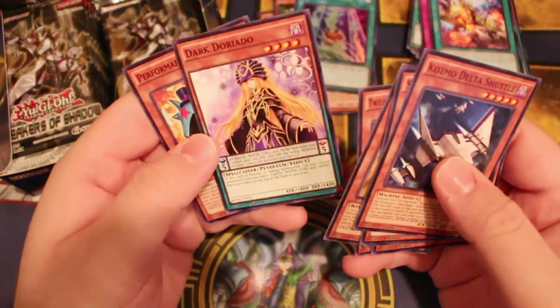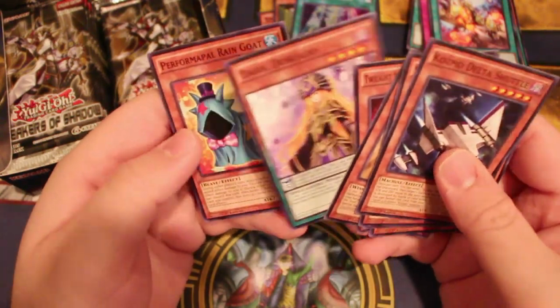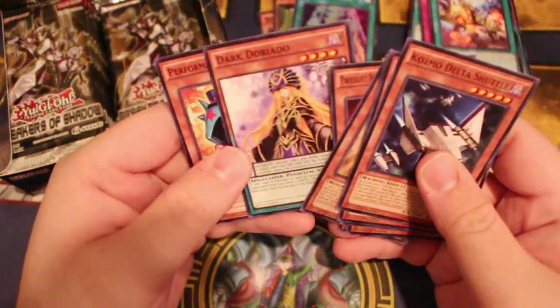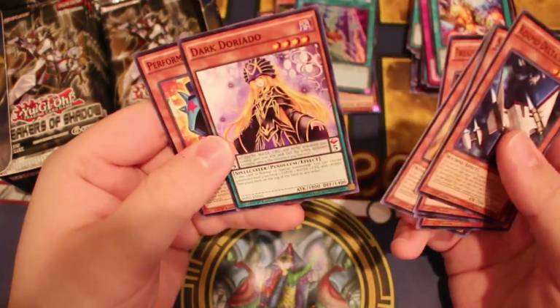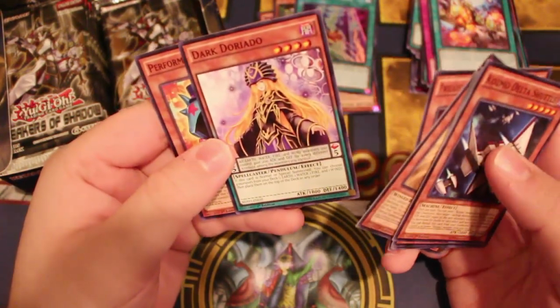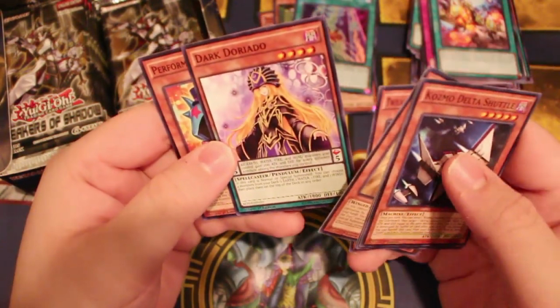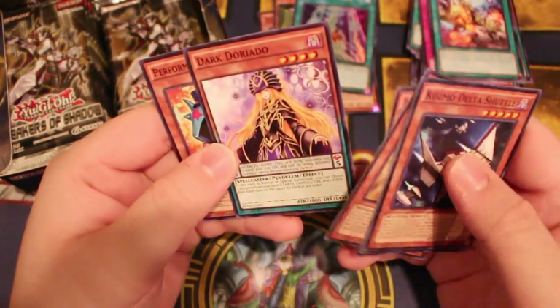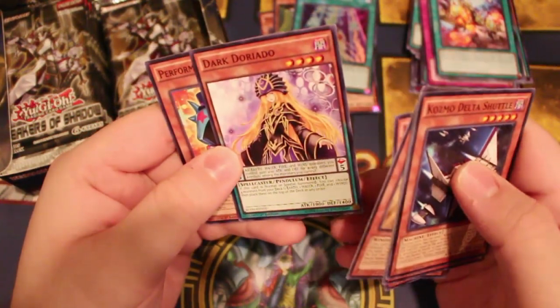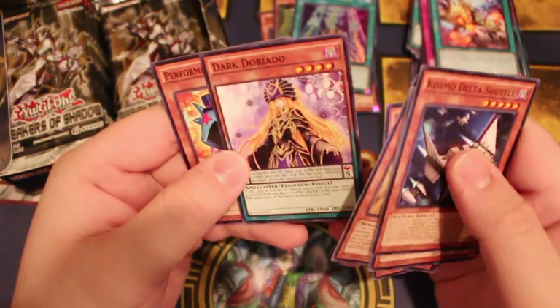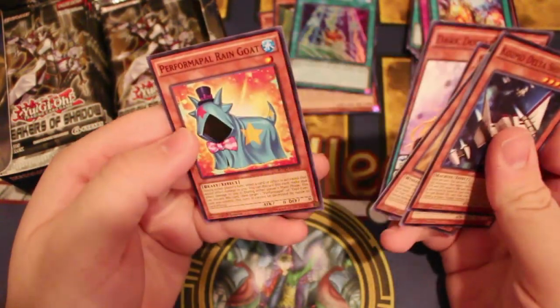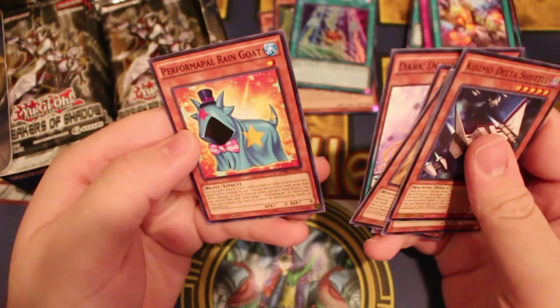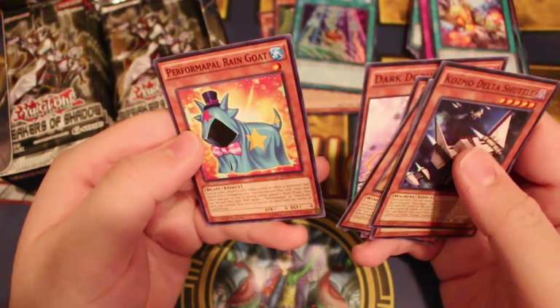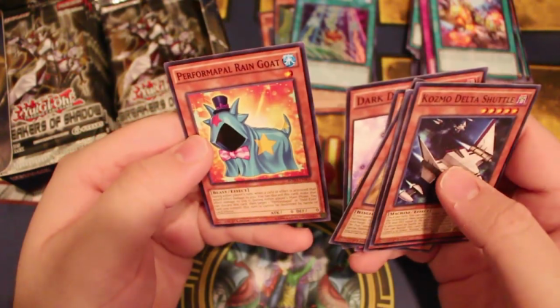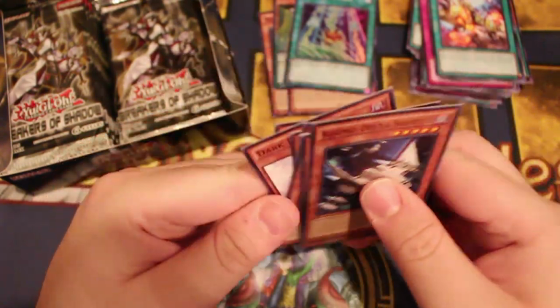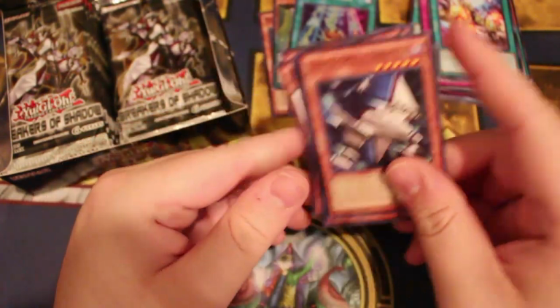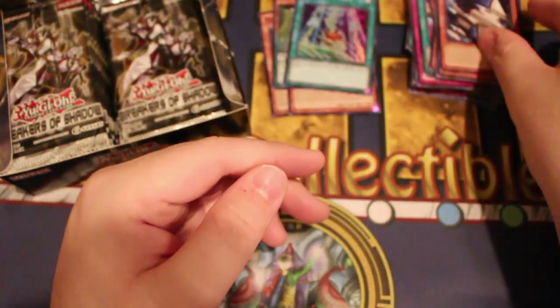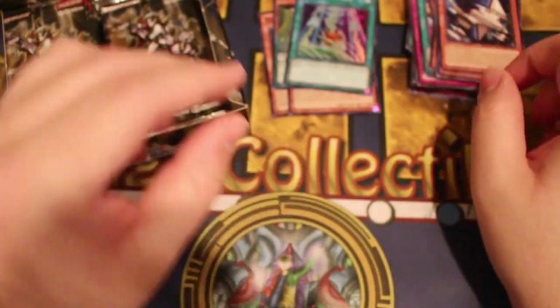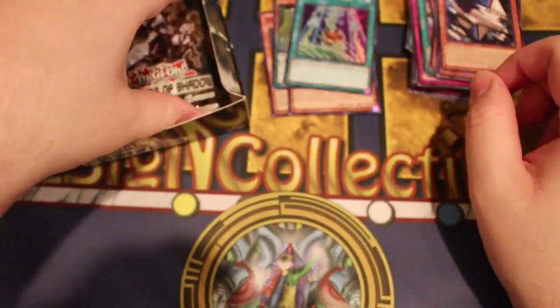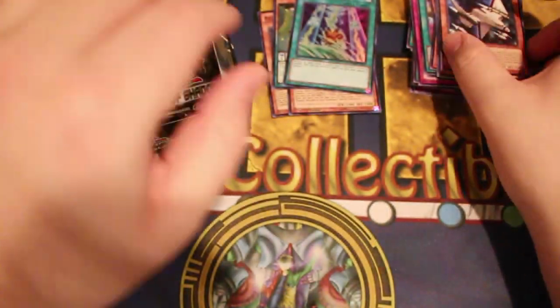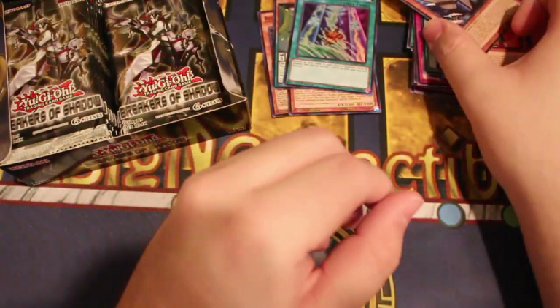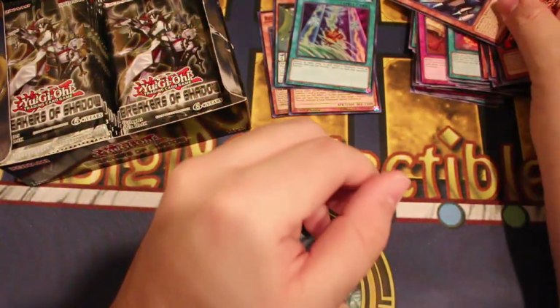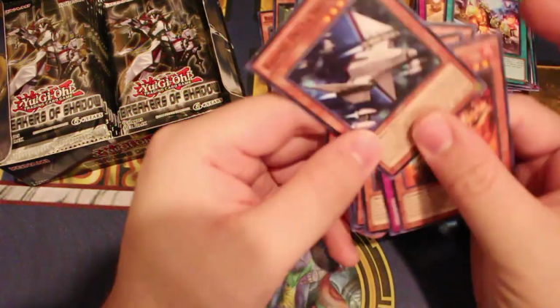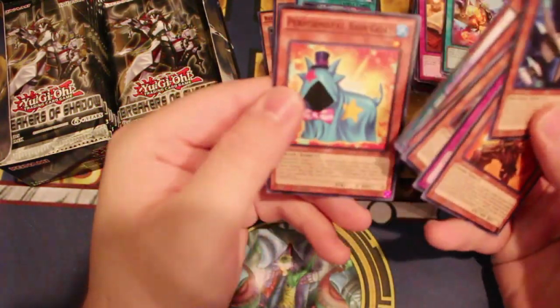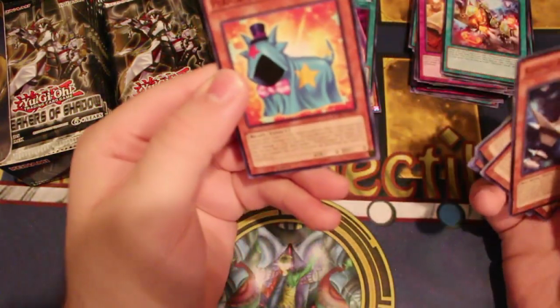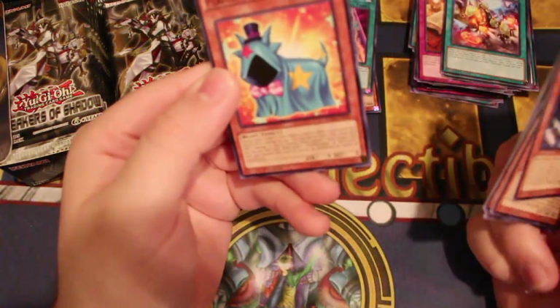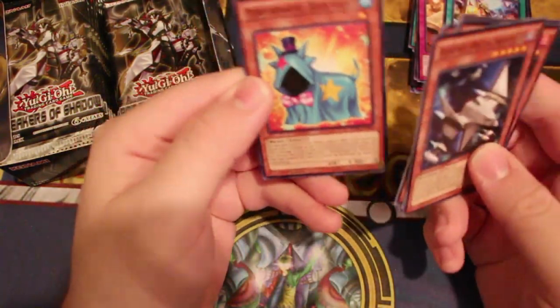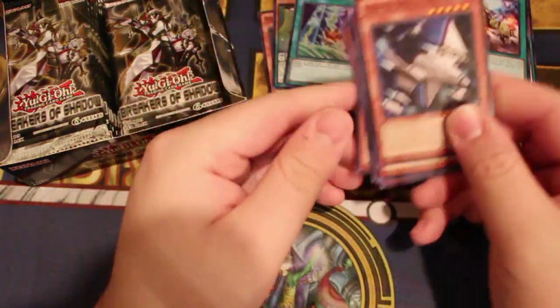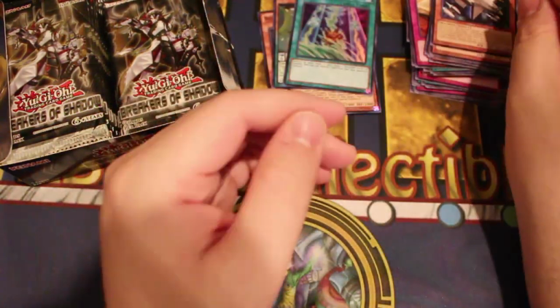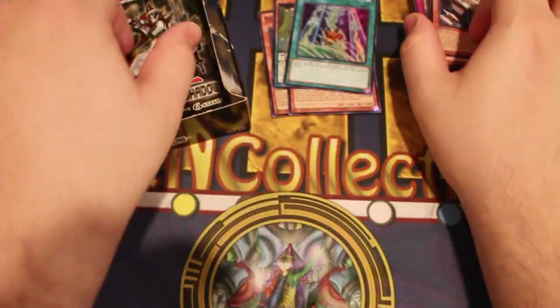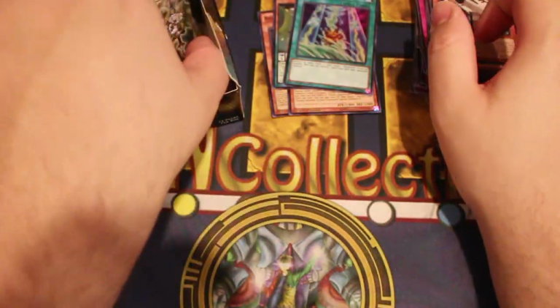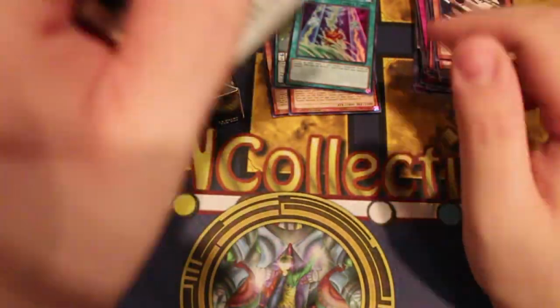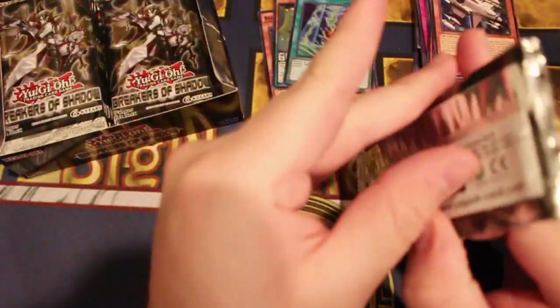Dark Dorado — it's a Pendulum too. Parfumapau Raincoat — hold on, what are the stats on Raincoat? Zero, zero. Okay, I was about to say, if that thing has stats...